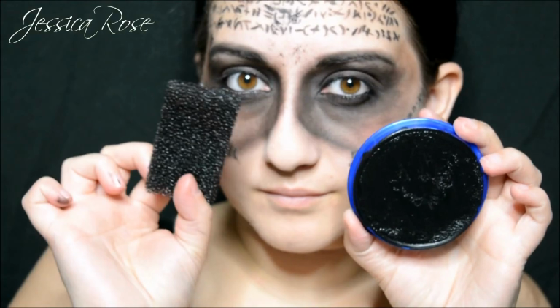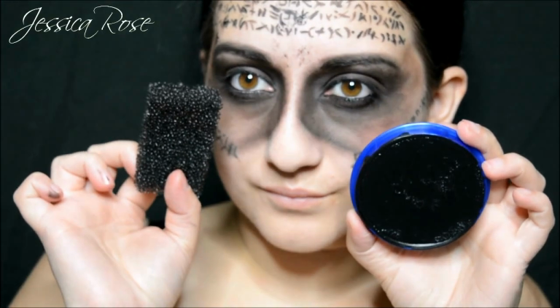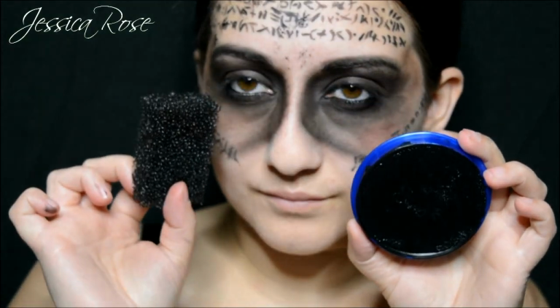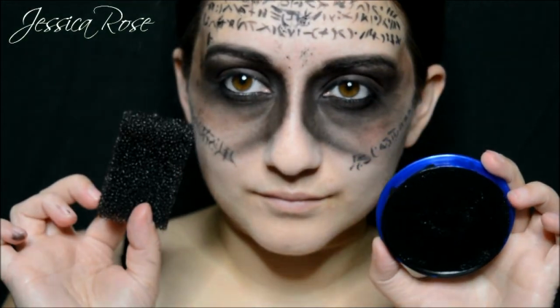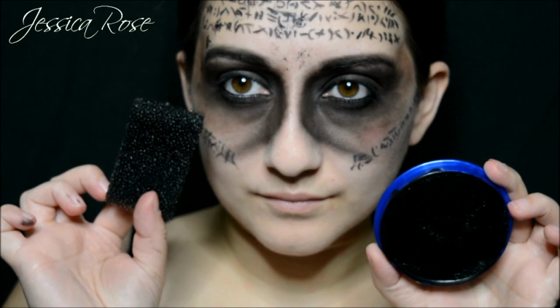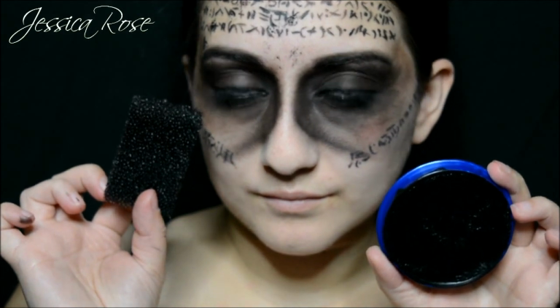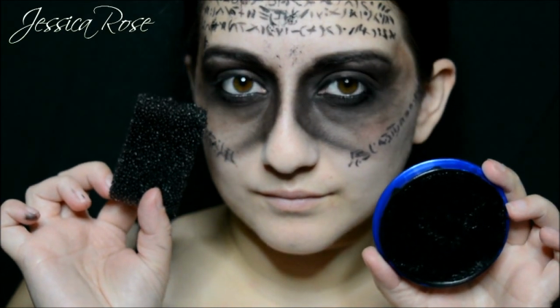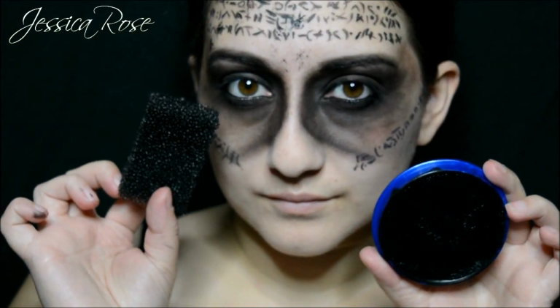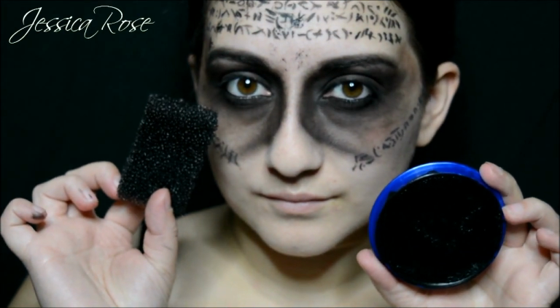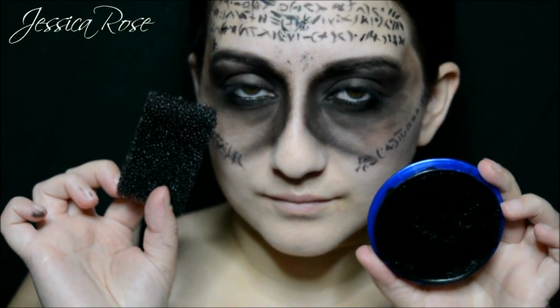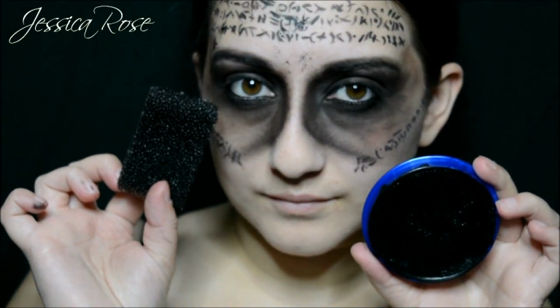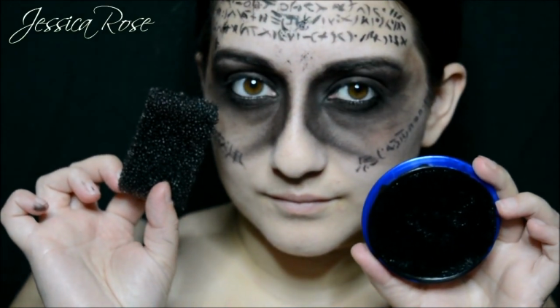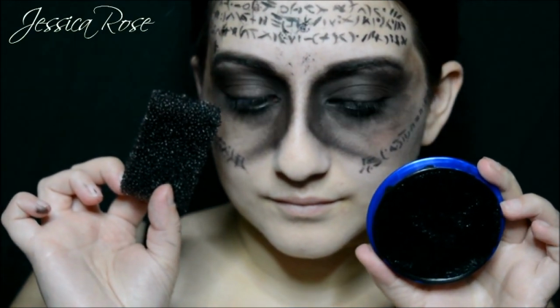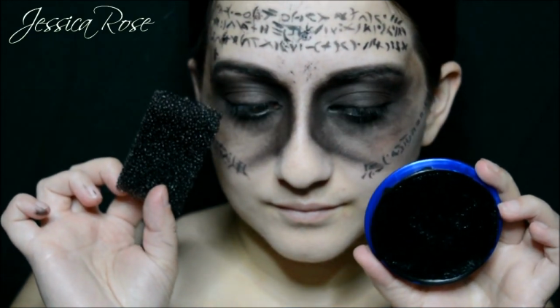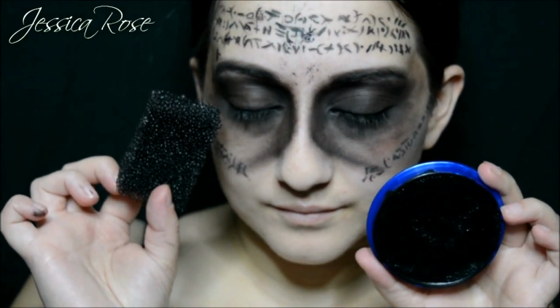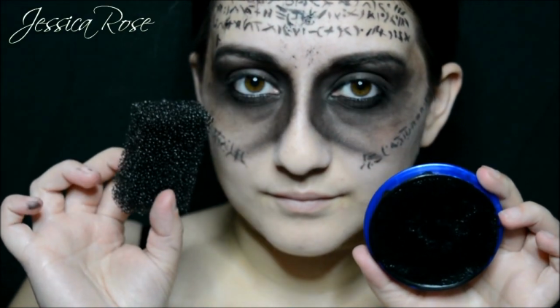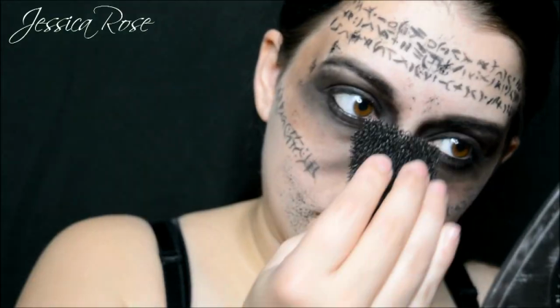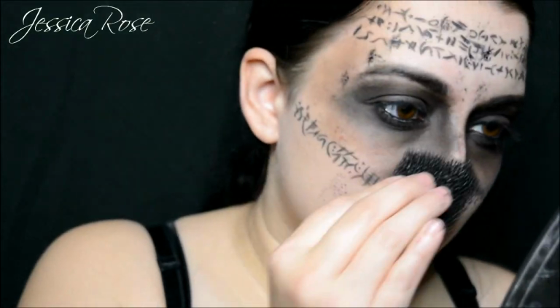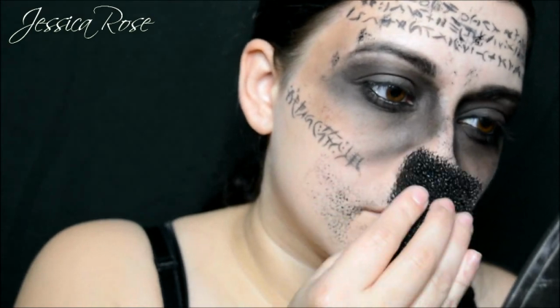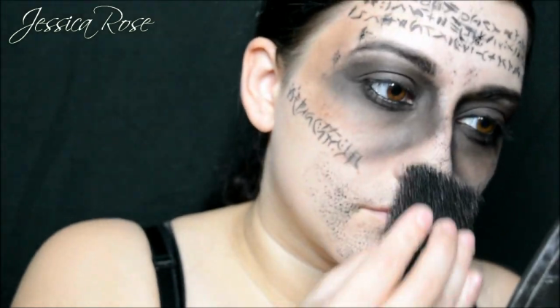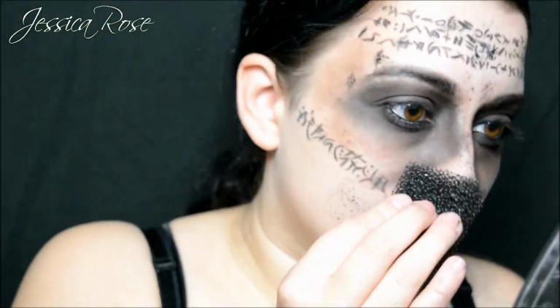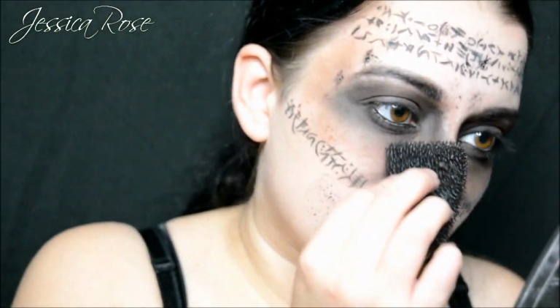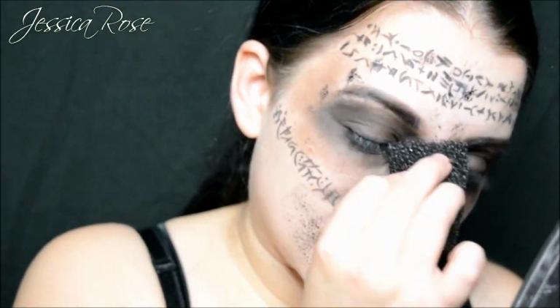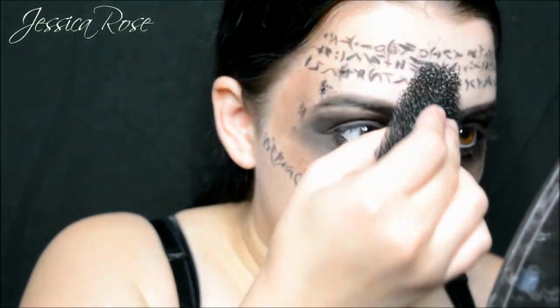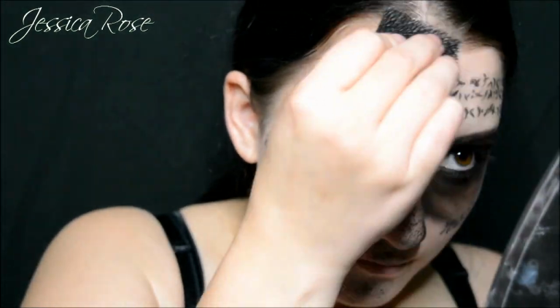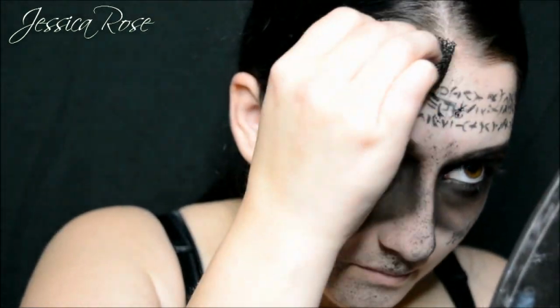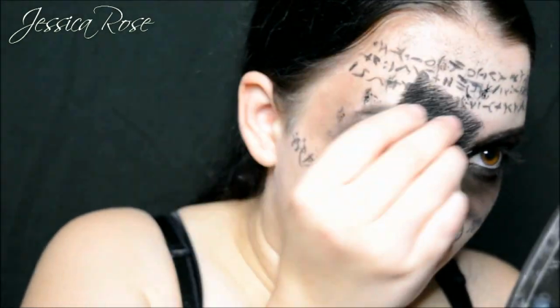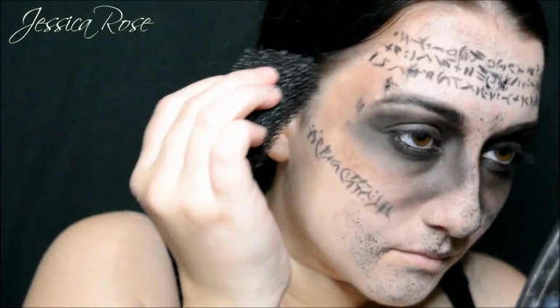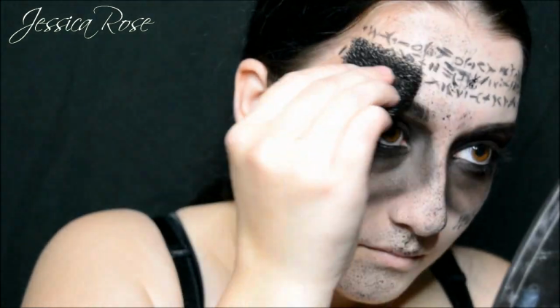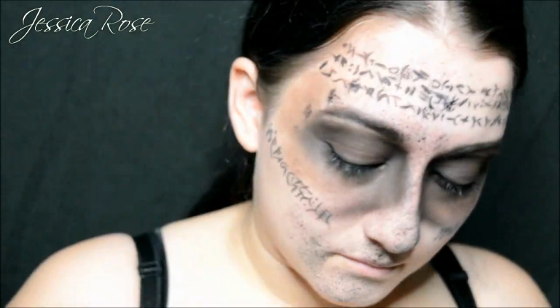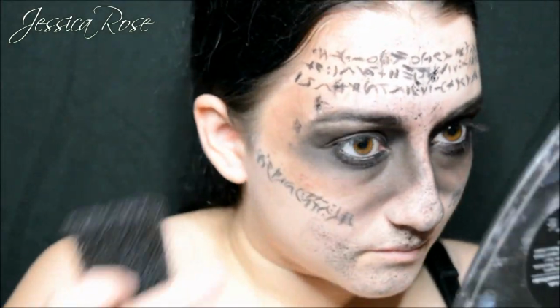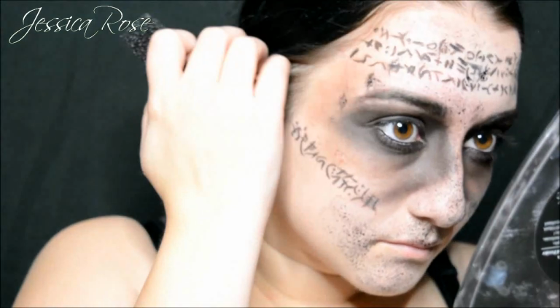Now I am taking a black face paint from Snazaroo and a stipple sponge. I am going to add some texture and a dirt effect to the rest of my face. Wherever there is skin showing I am going to apply this — it adds really great texture to the look.